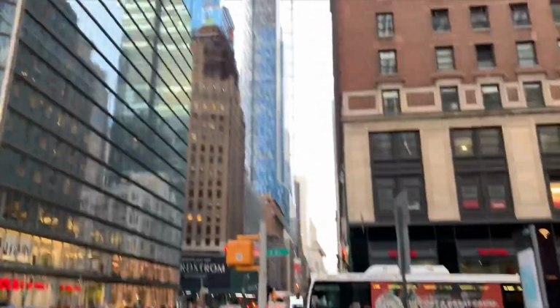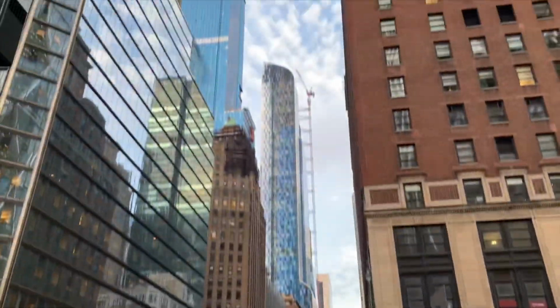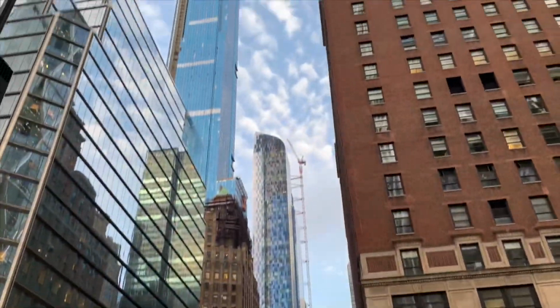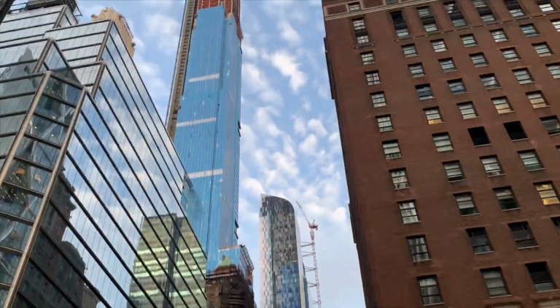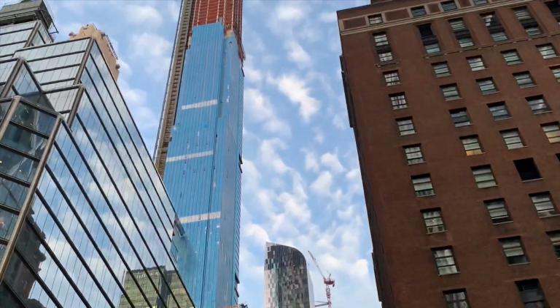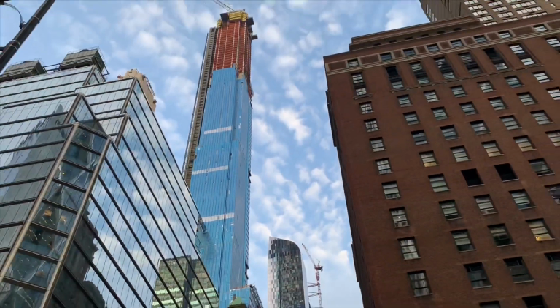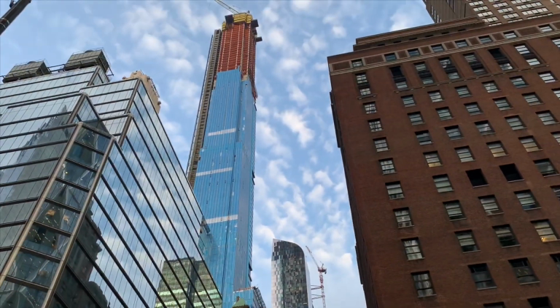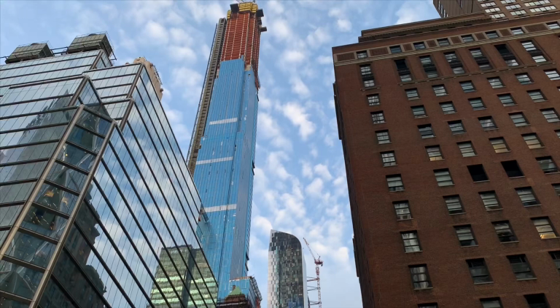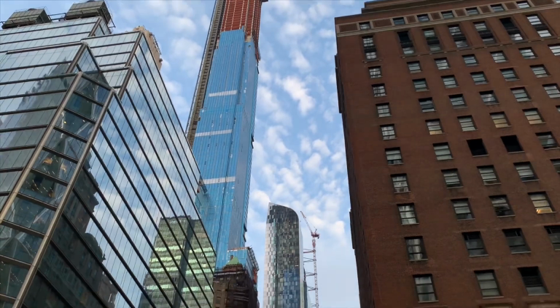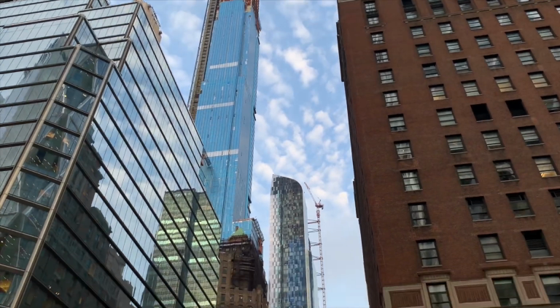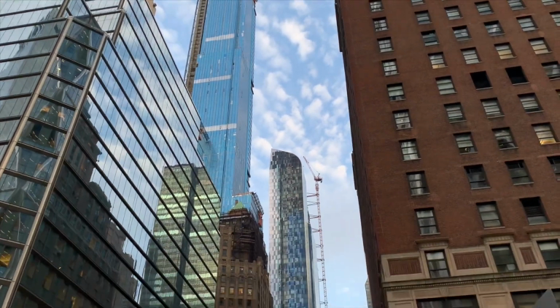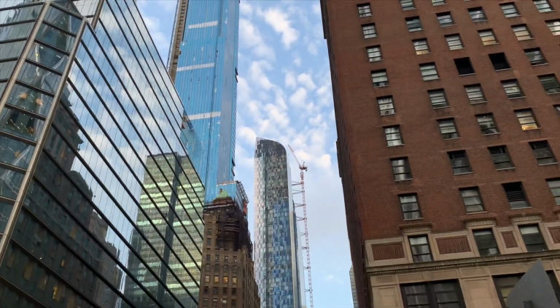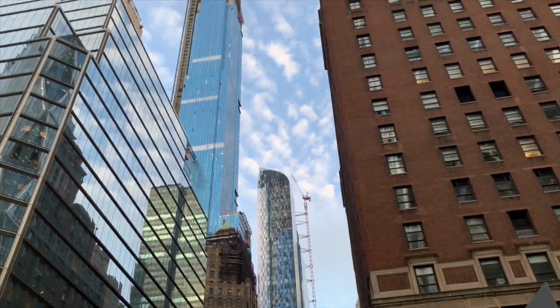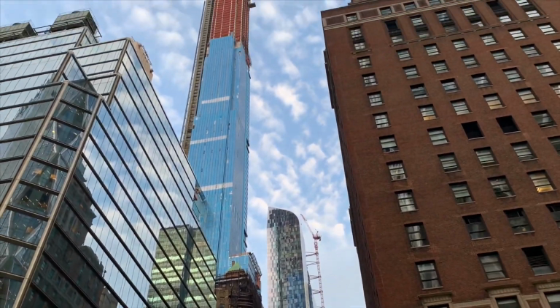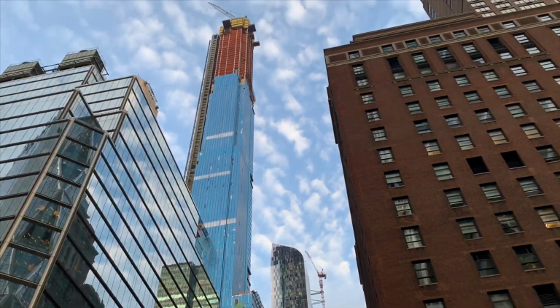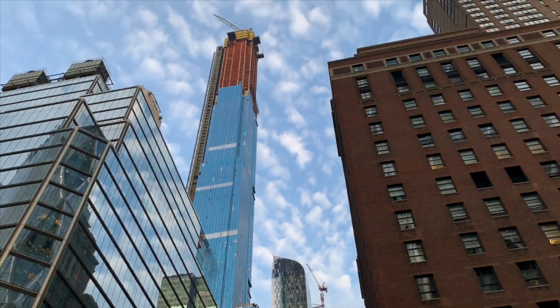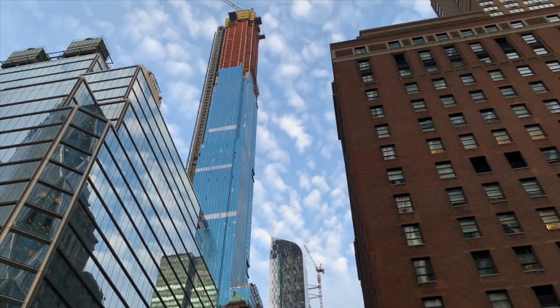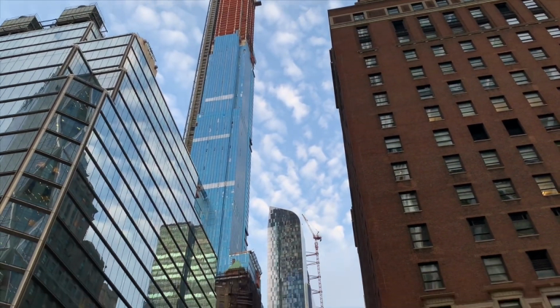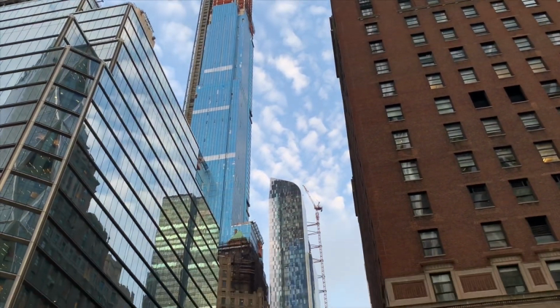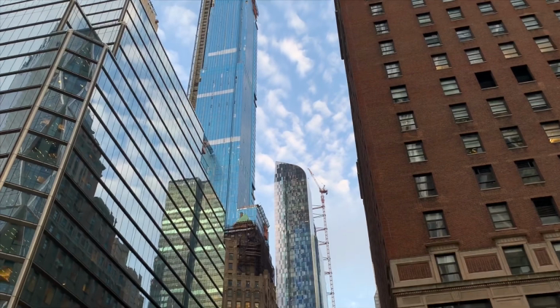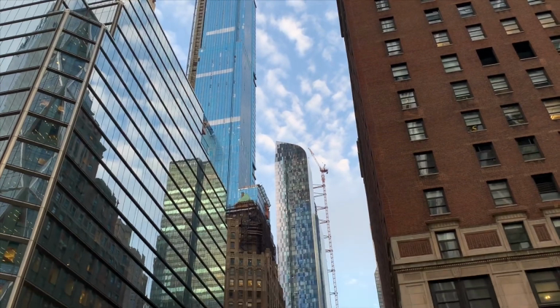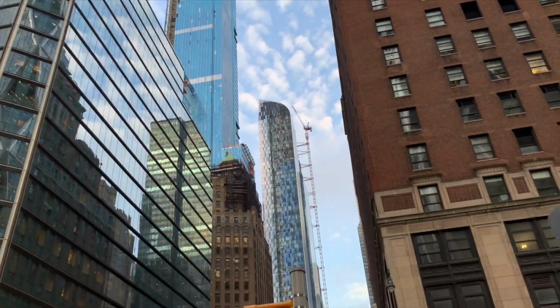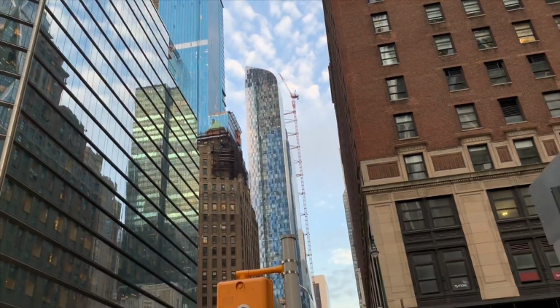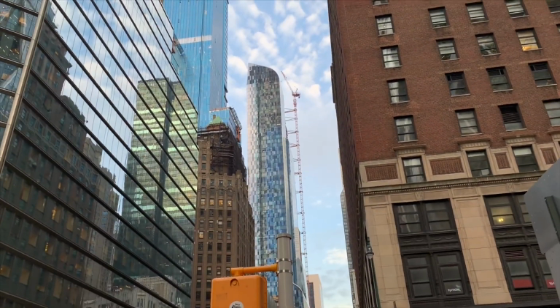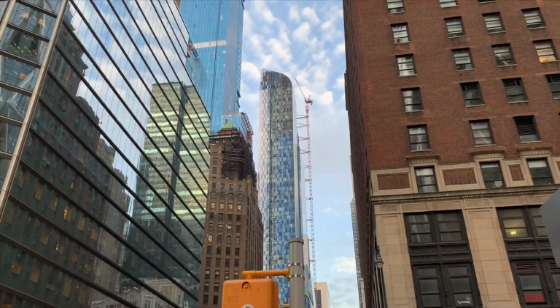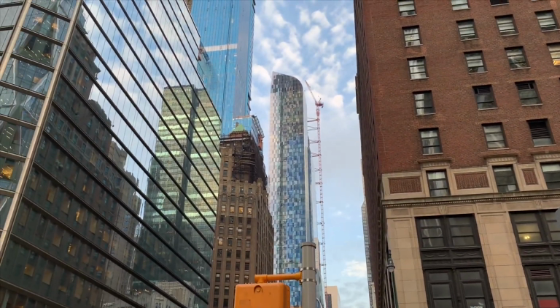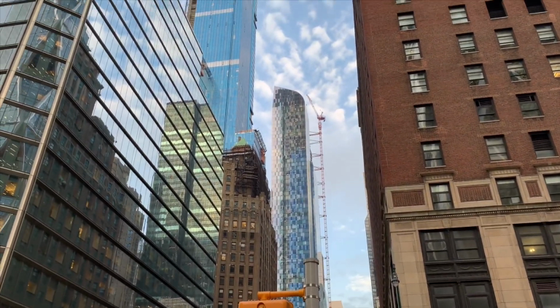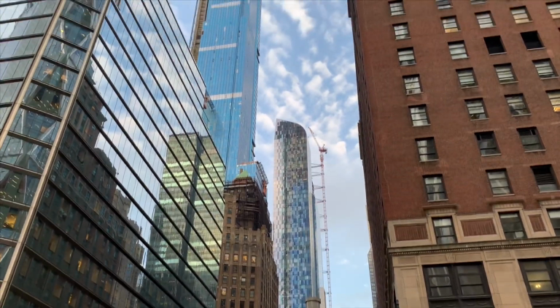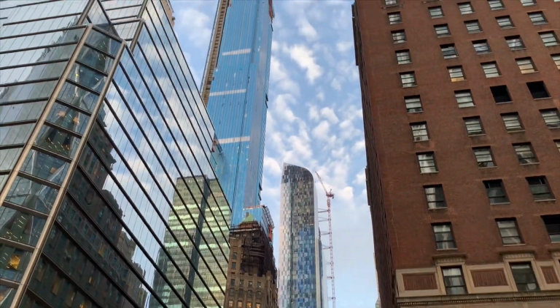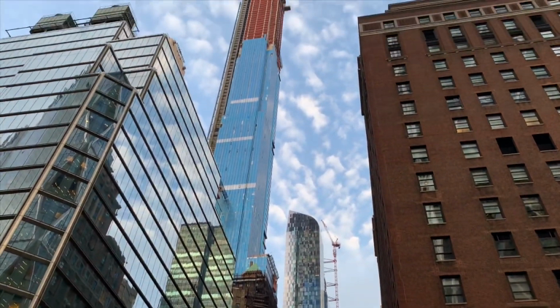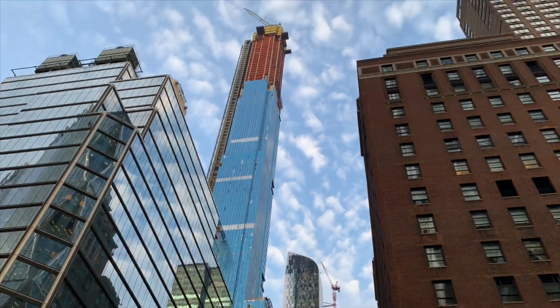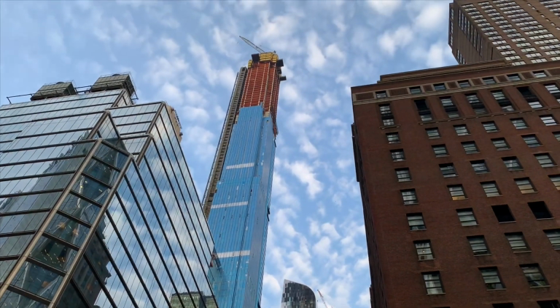That building right here is coming up — it's gonna be the tallest residential building, also known as the Nordstrom building, but the famous name is Central Park Tower.